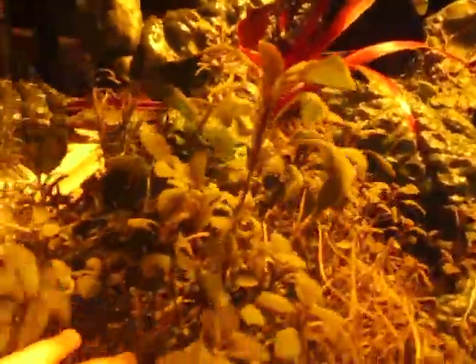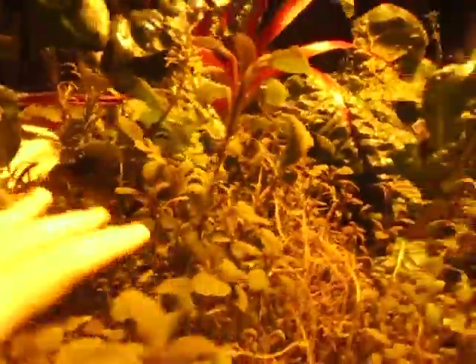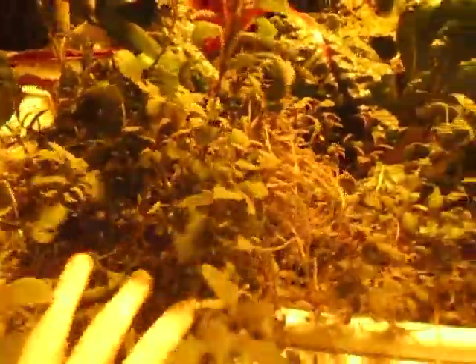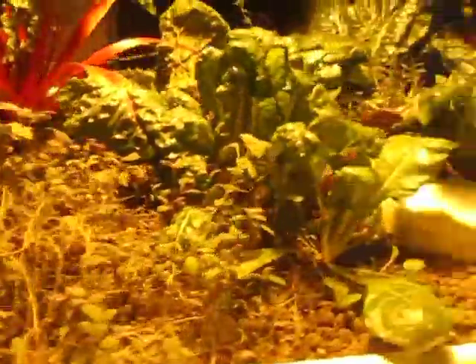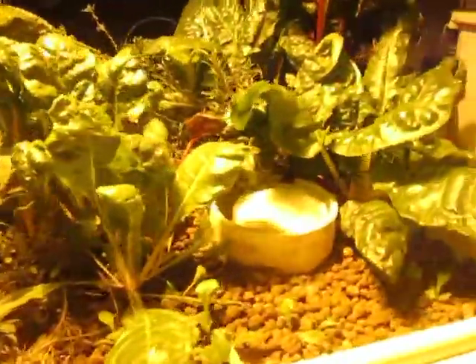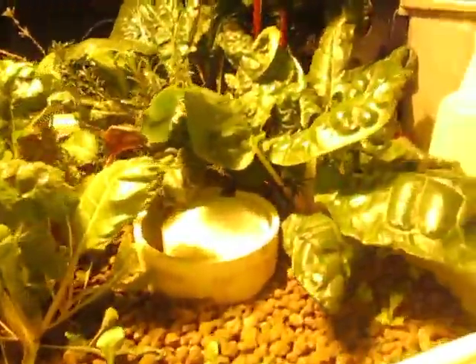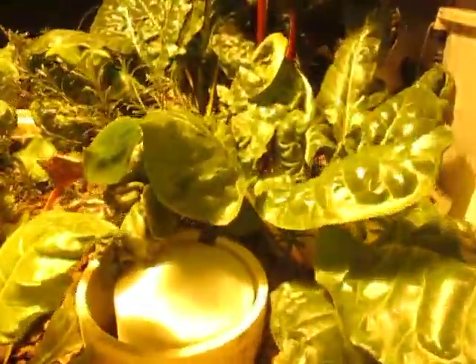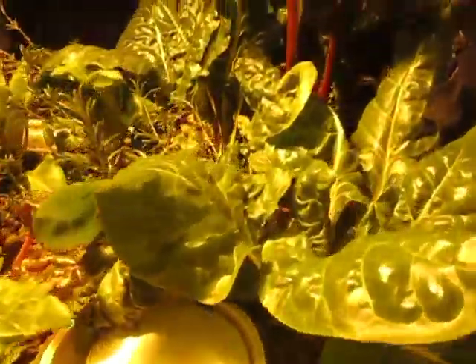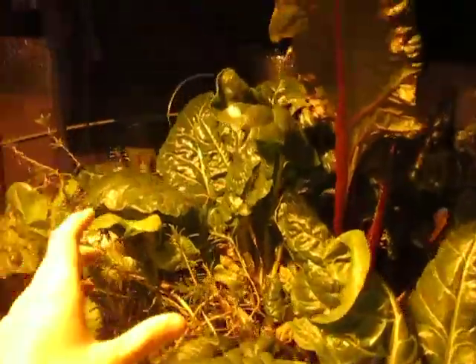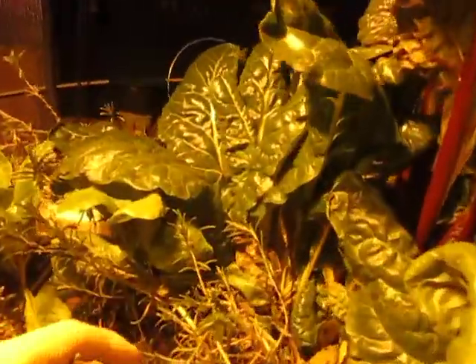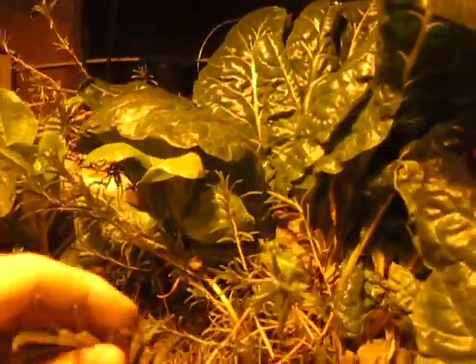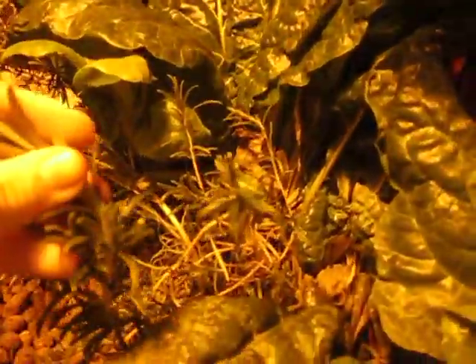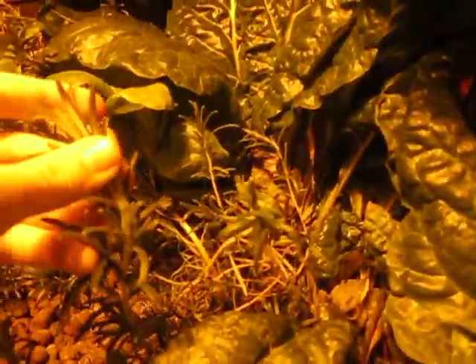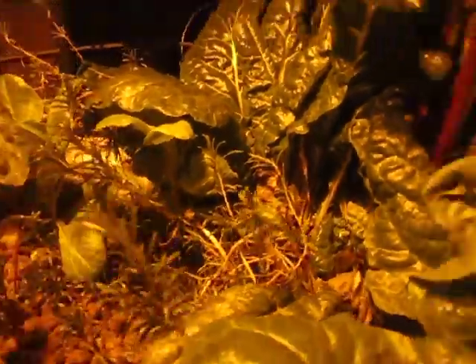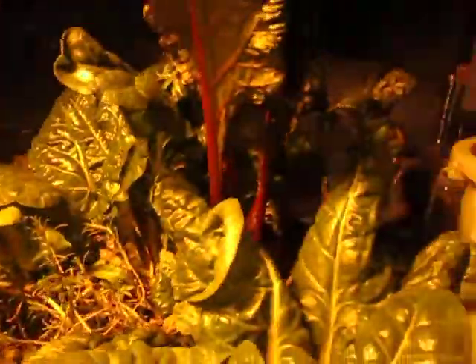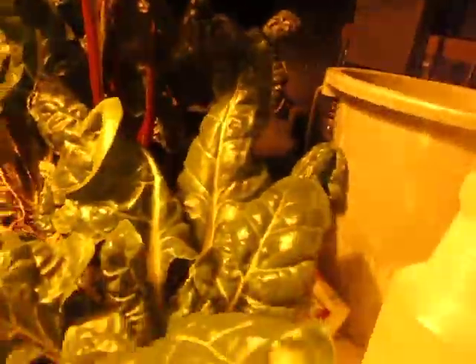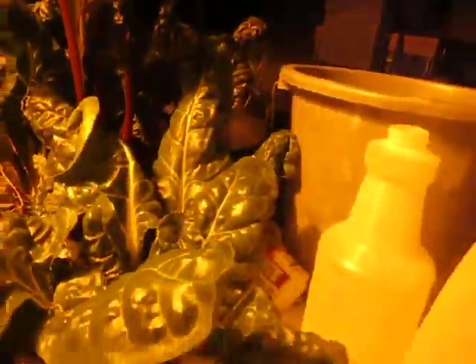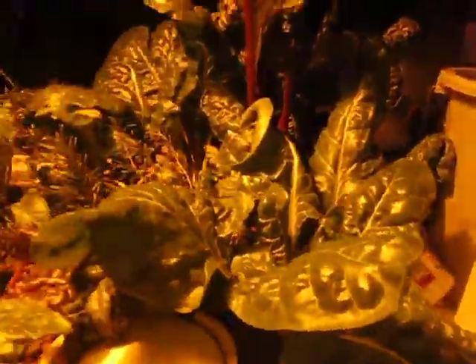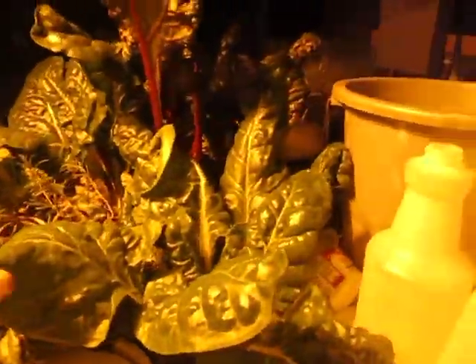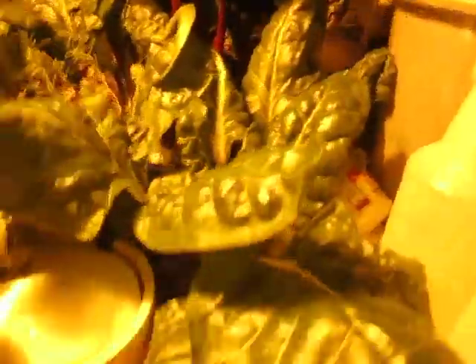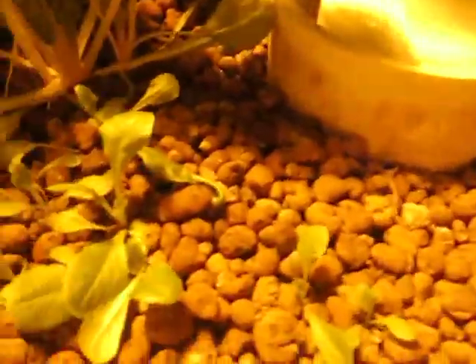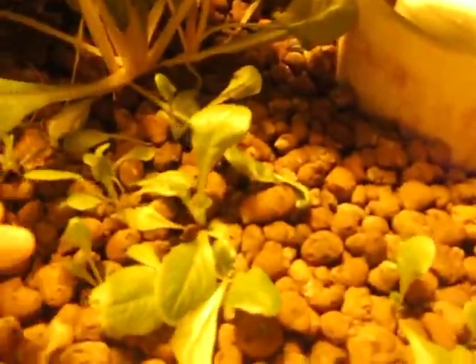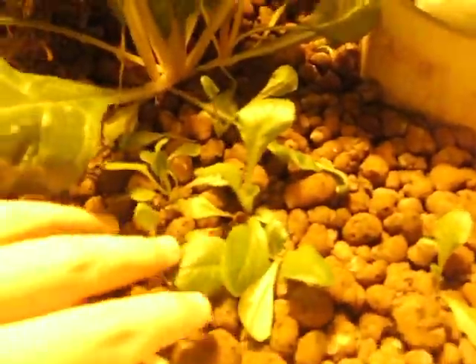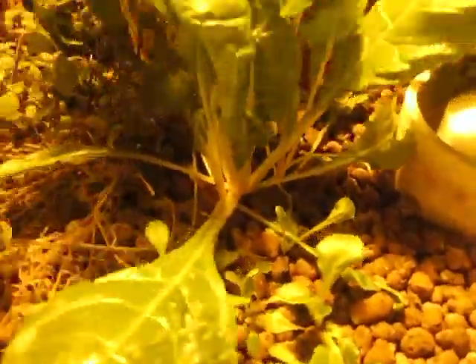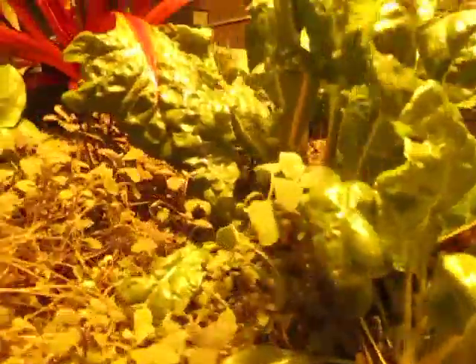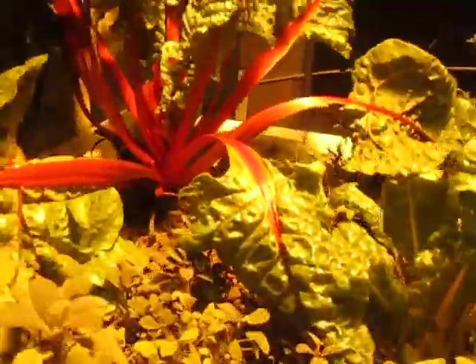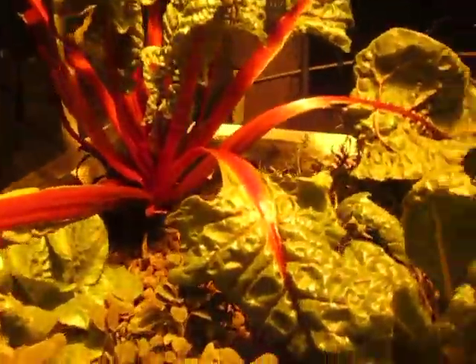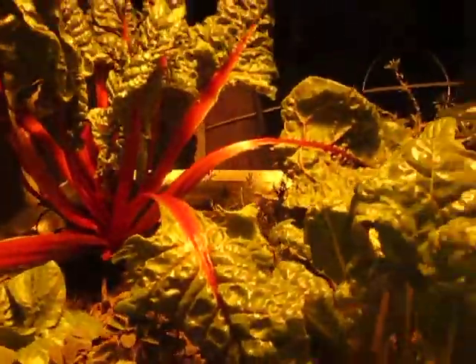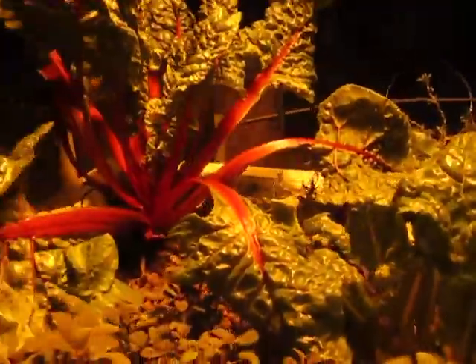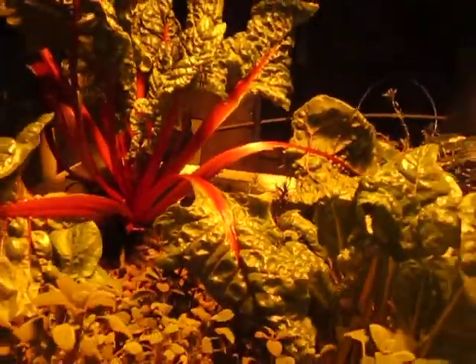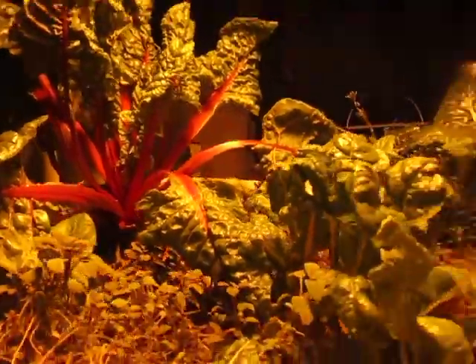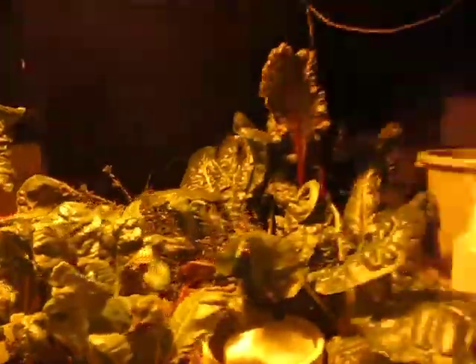Sage here. Rosemary, and then more Swiss chard, and a few little sprouts of lettuce. And that's all the plants.